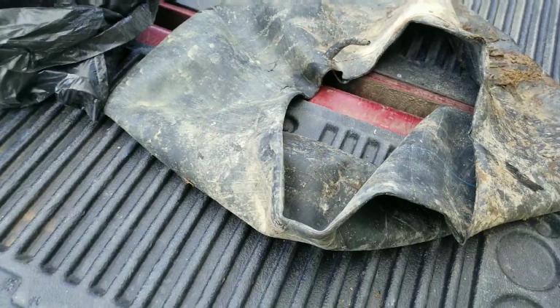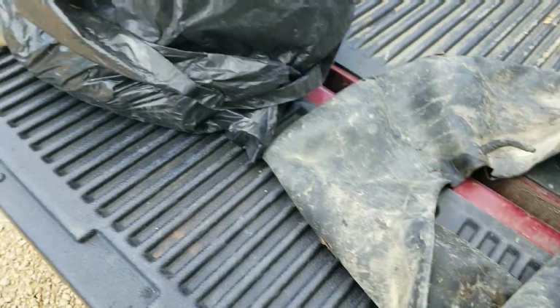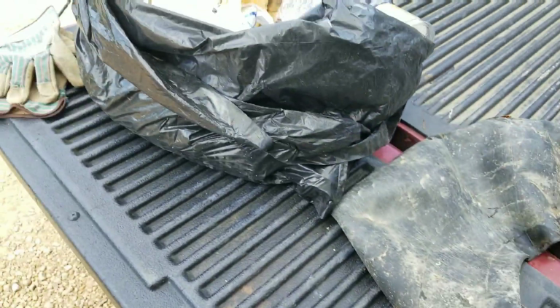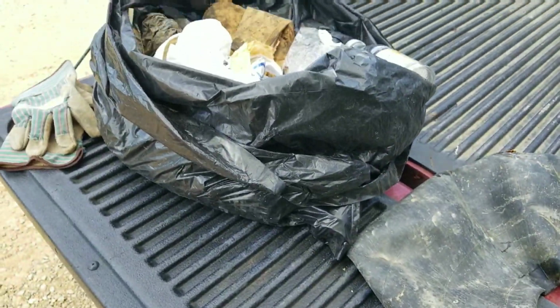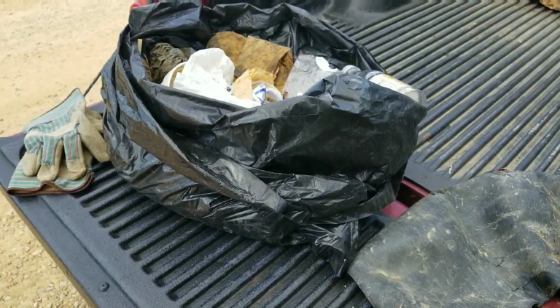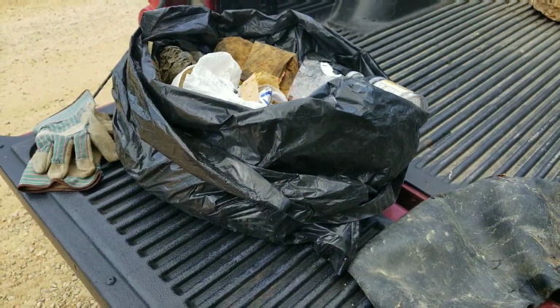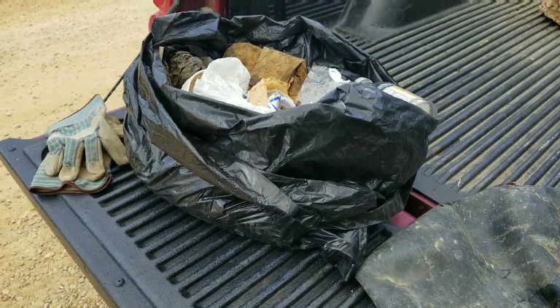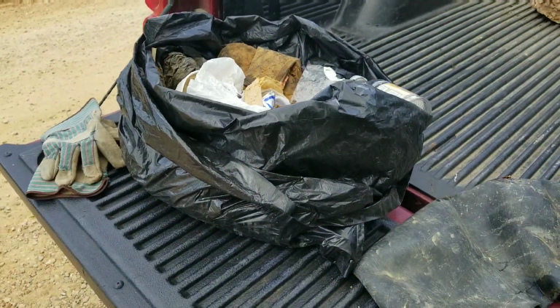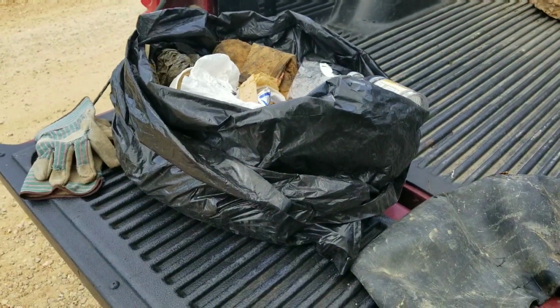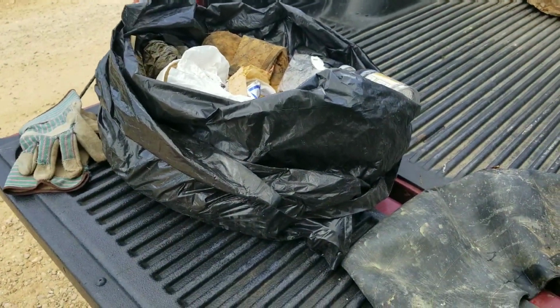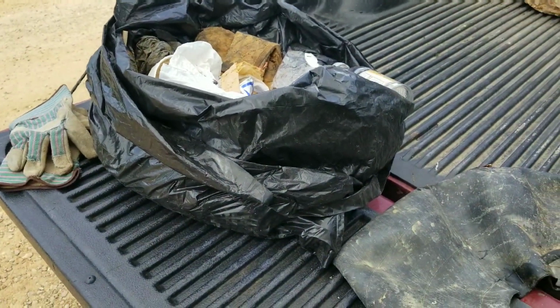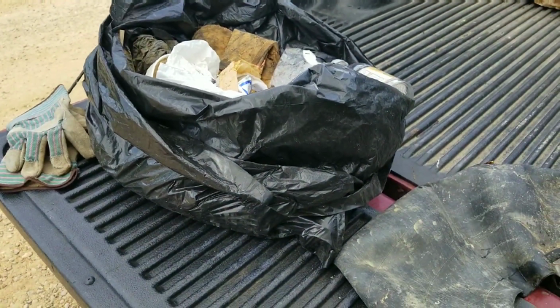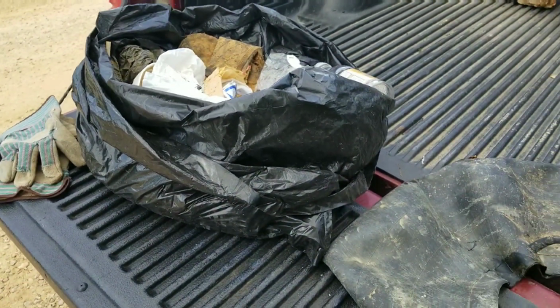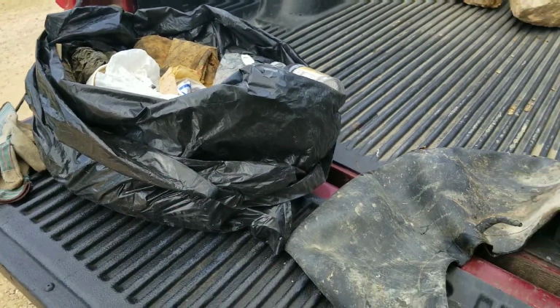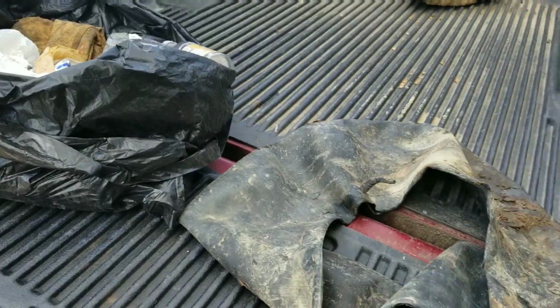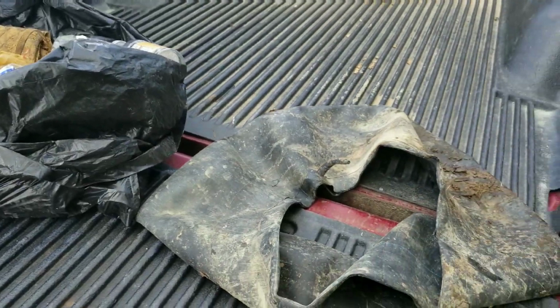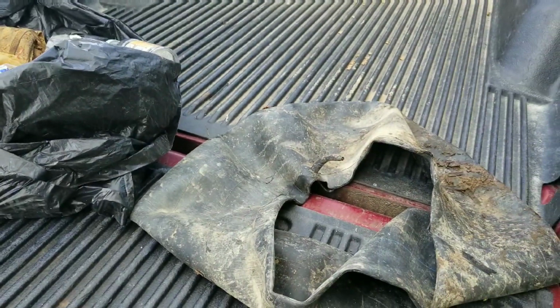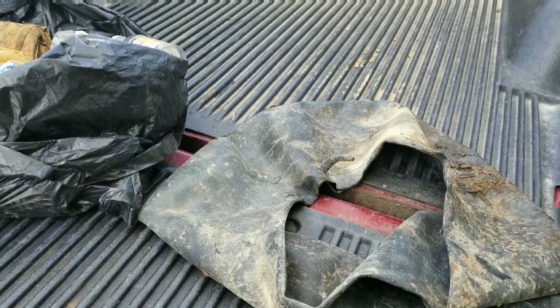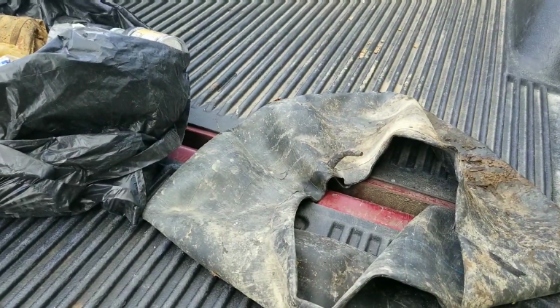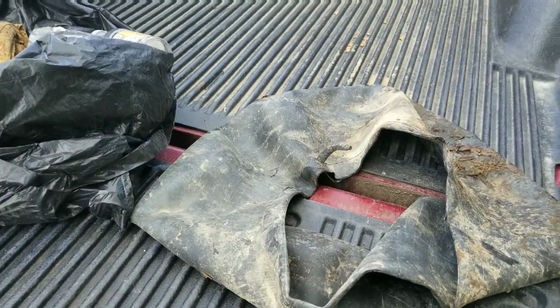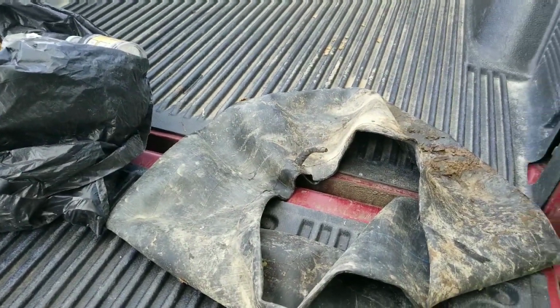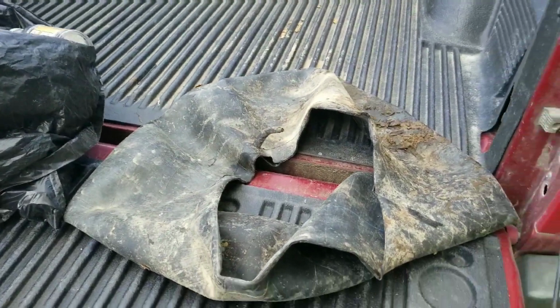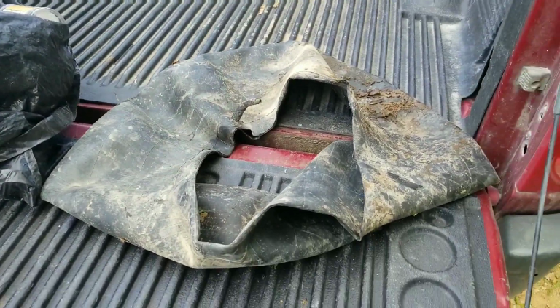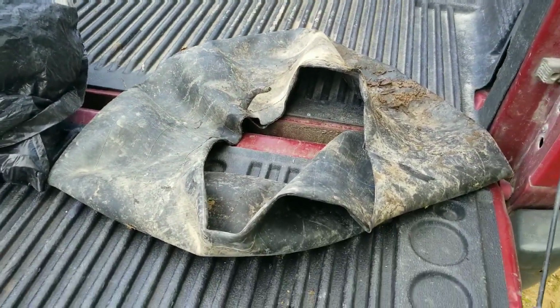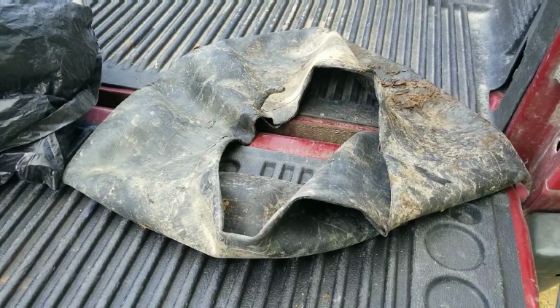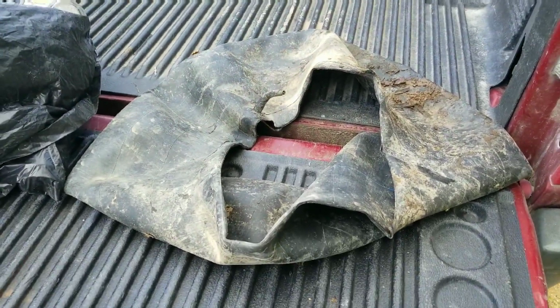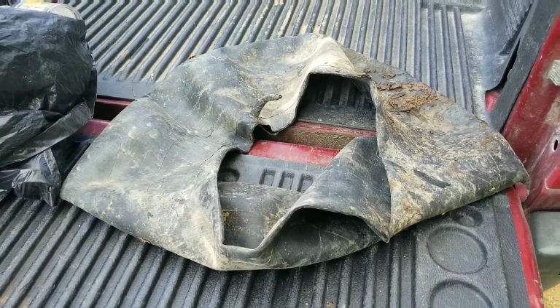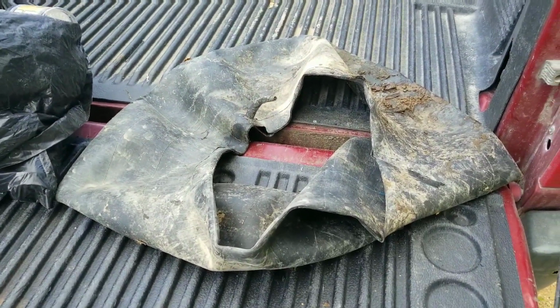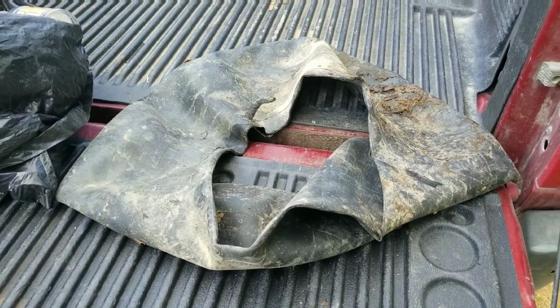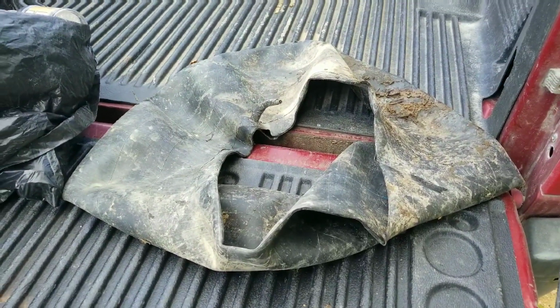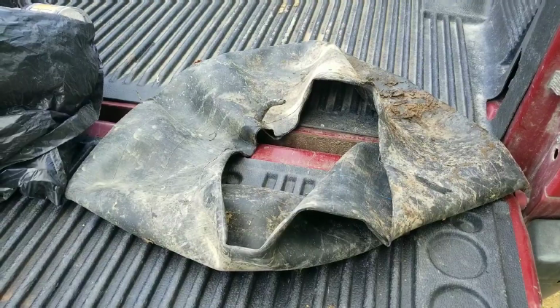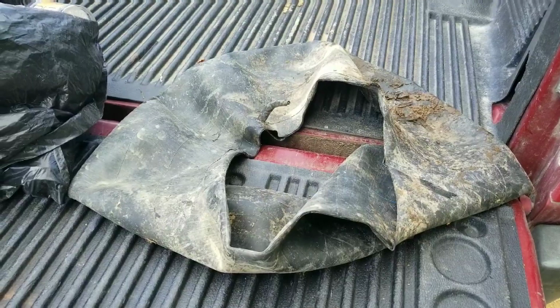There's a lot of recyclable materials in here that I will get out later and make sure they get recycled. But for now, it's time to hit the water.